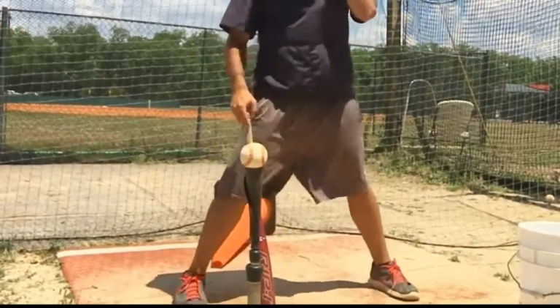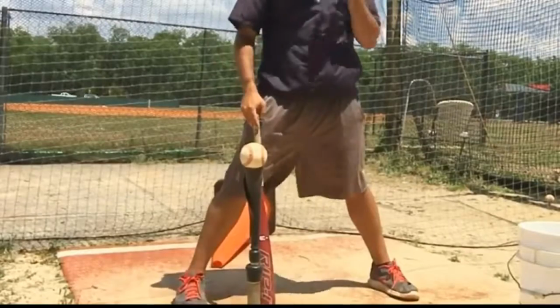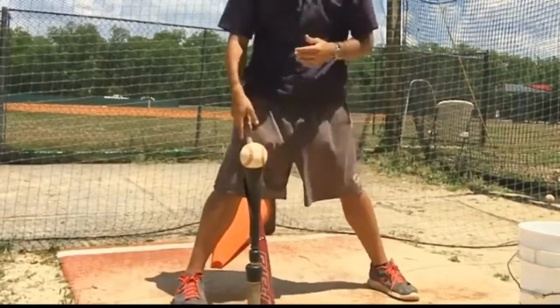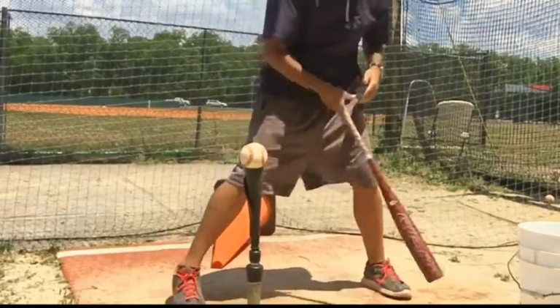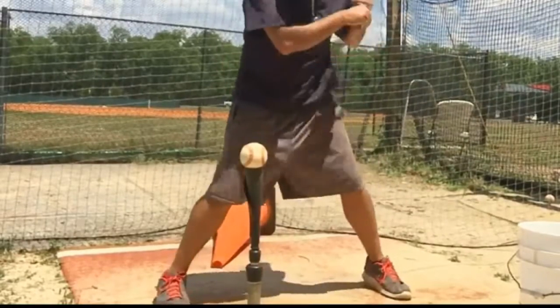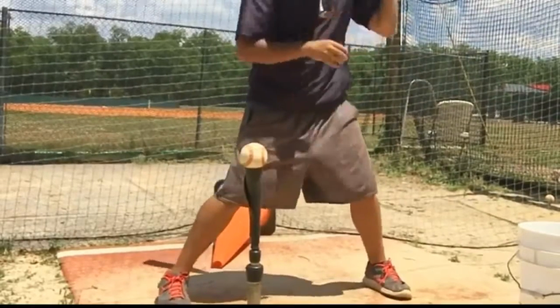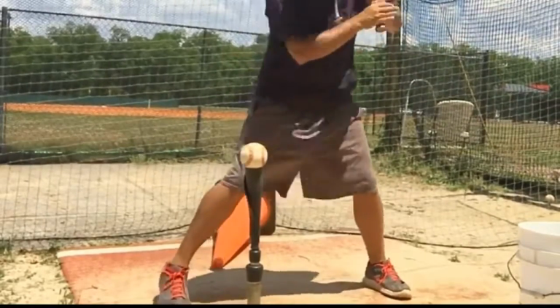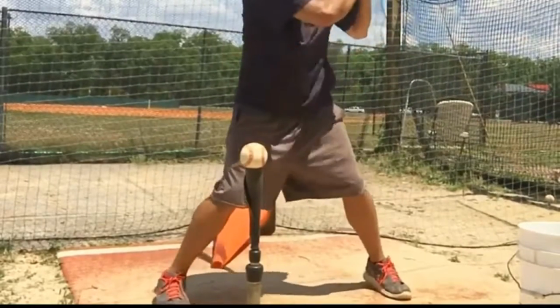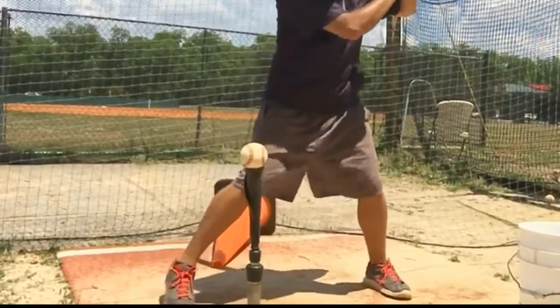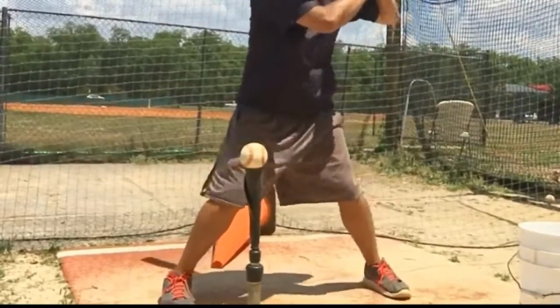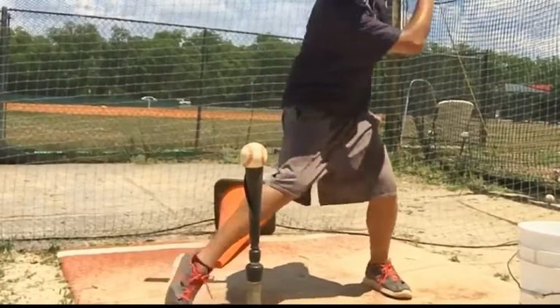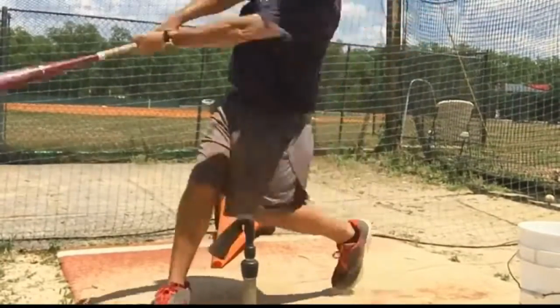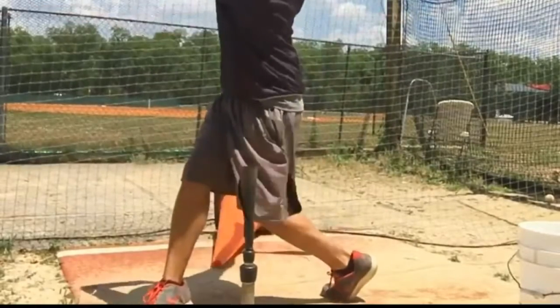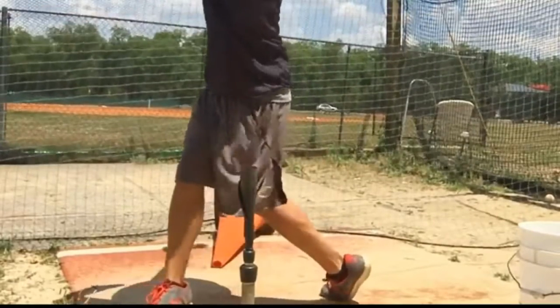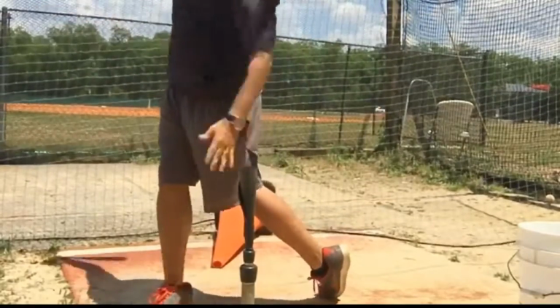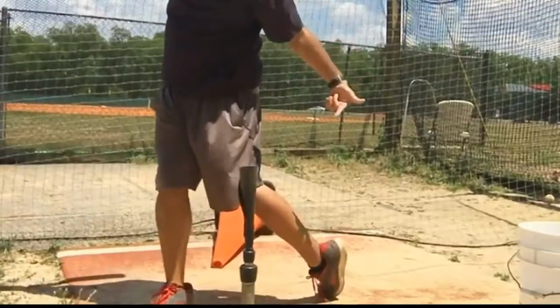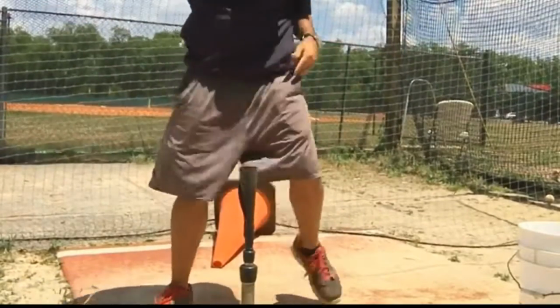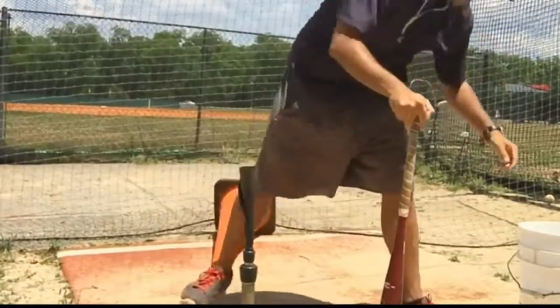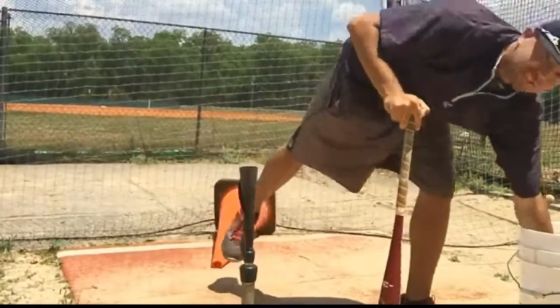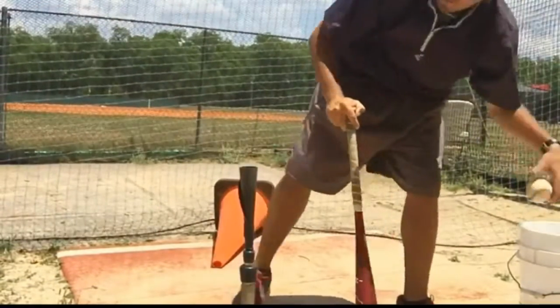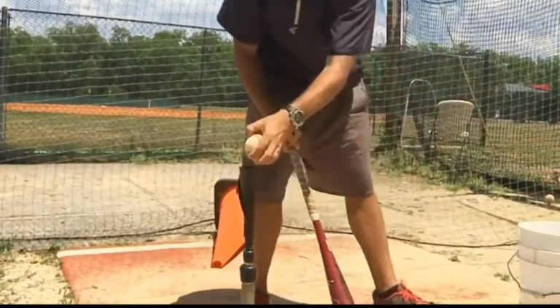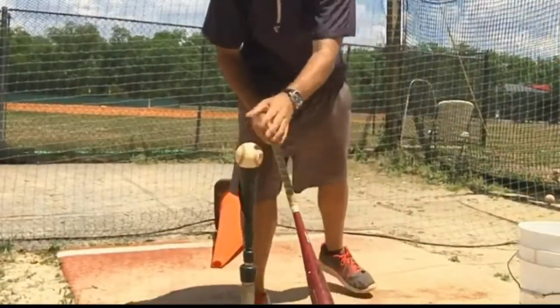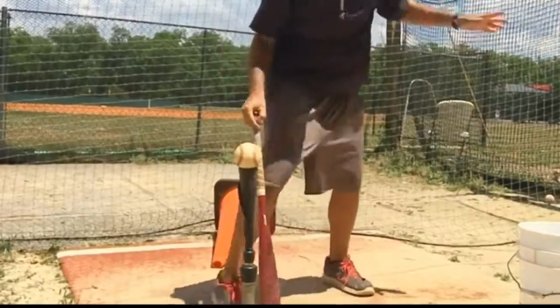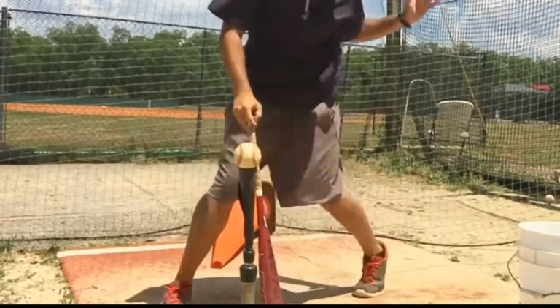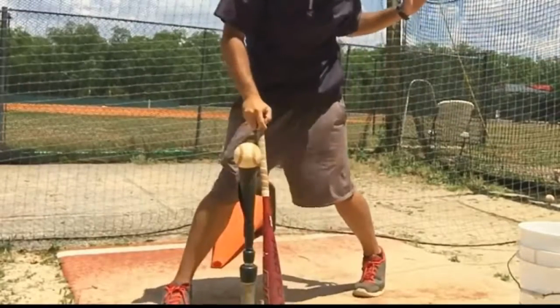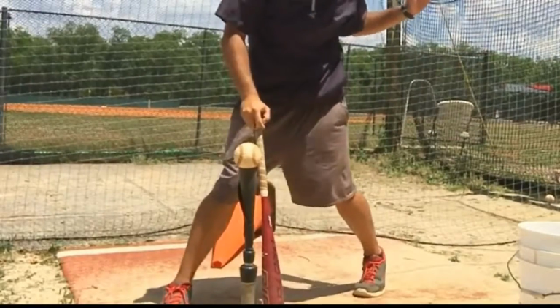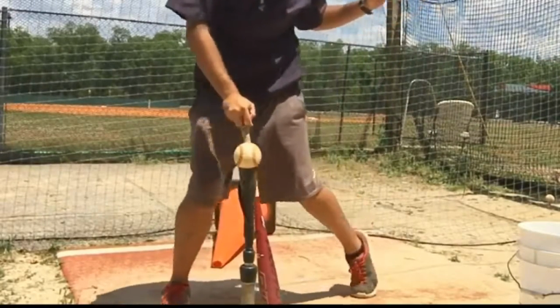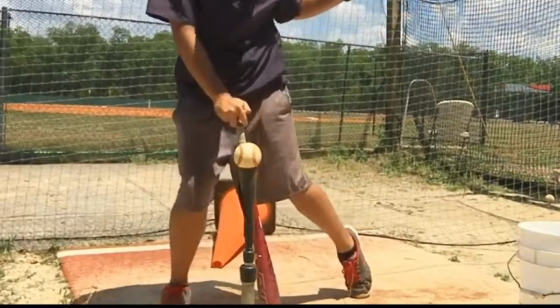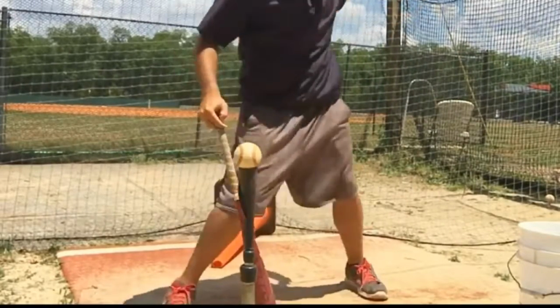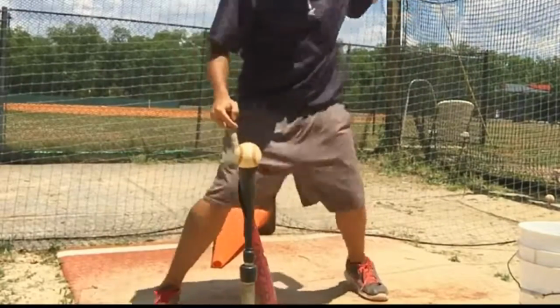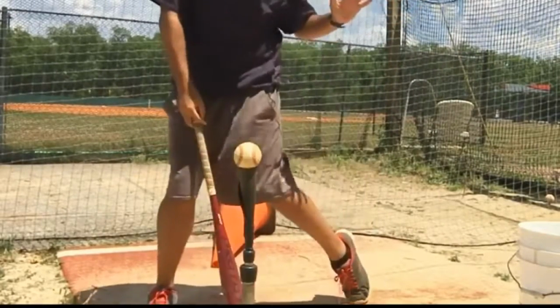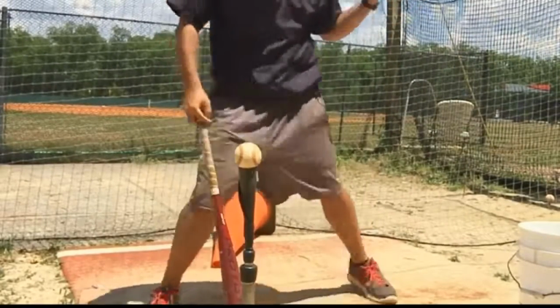Here I am again, nice normal stance, nice and relaxed. As I hit, I really drag my toe forward — there I am up on my toe instead of the flat part of my foot. So I'm not flat-footed as I'm swinging; my toe is up, and that's getting my weight off my backside.